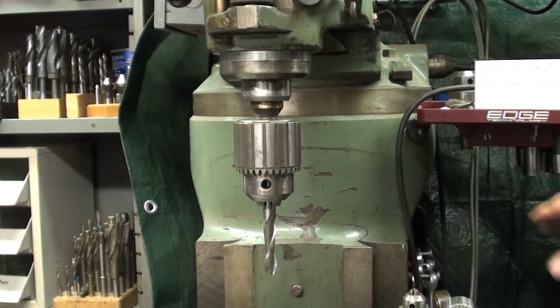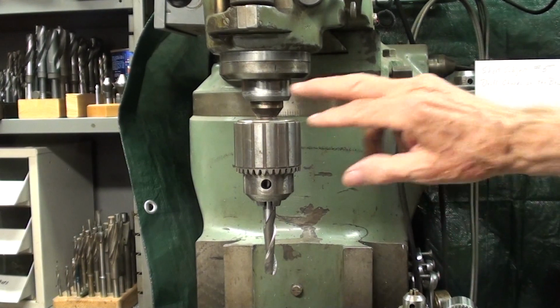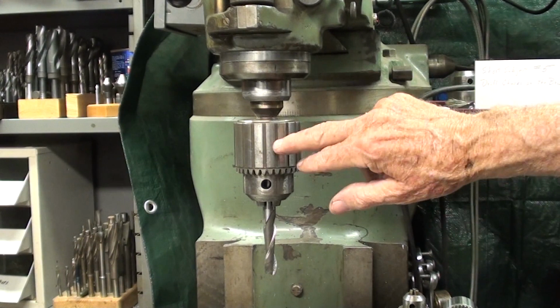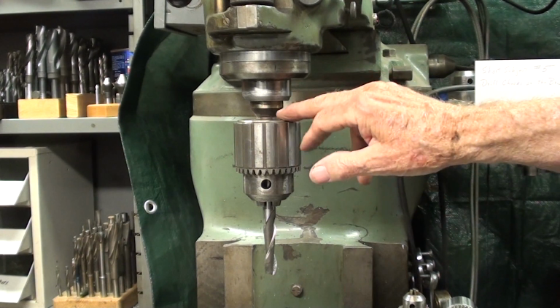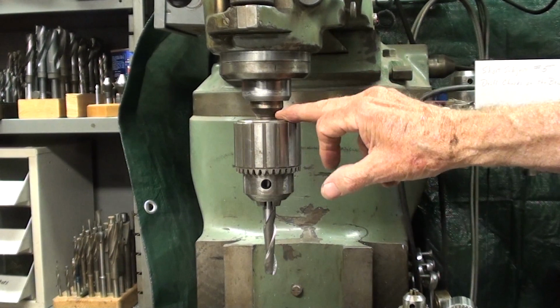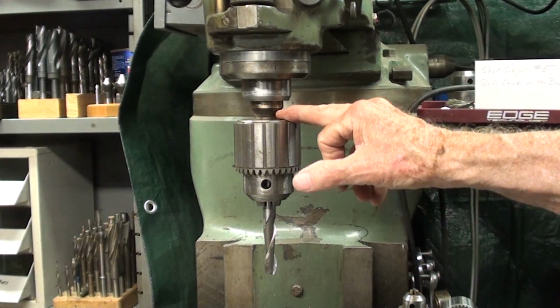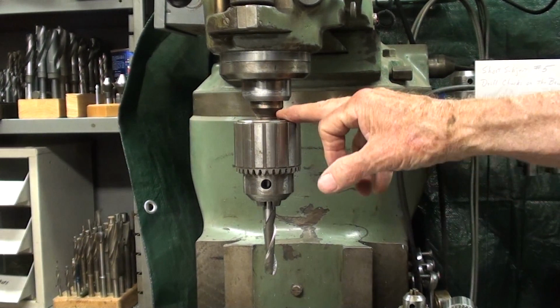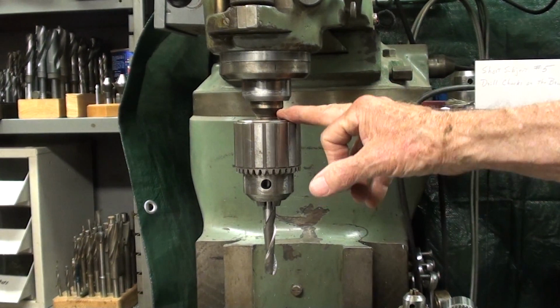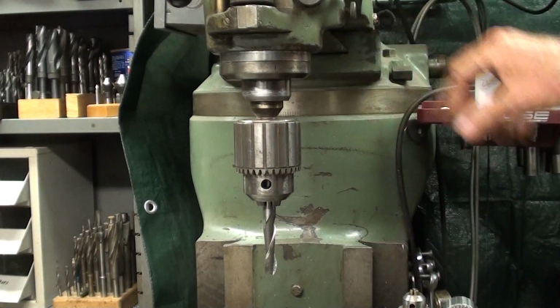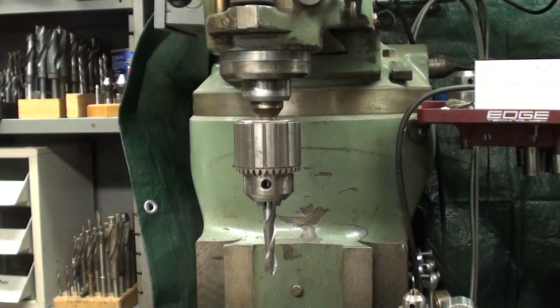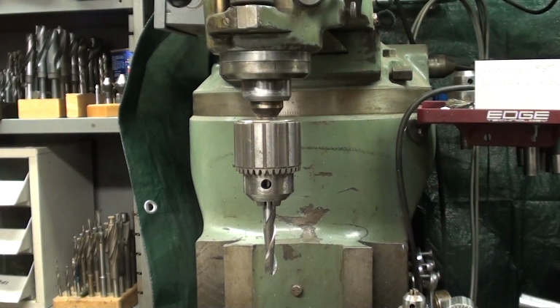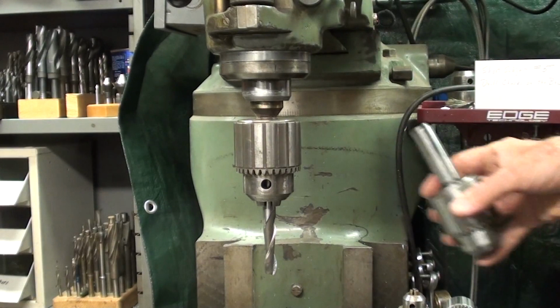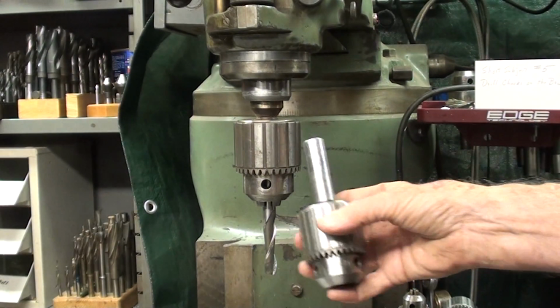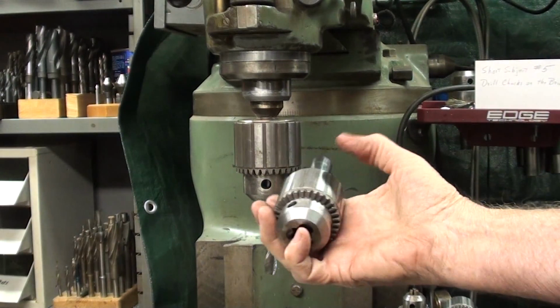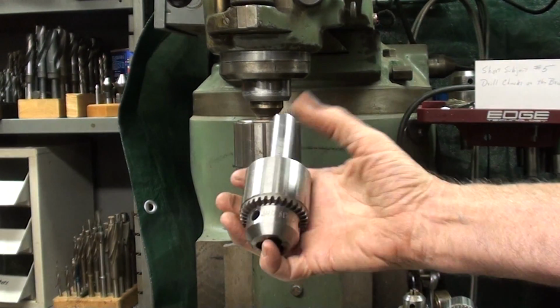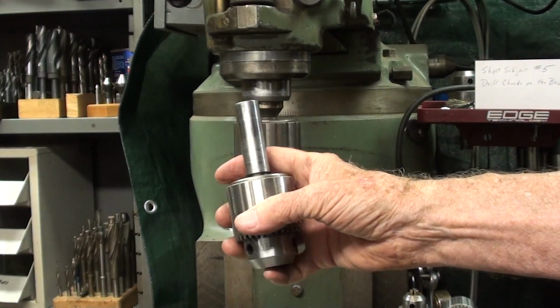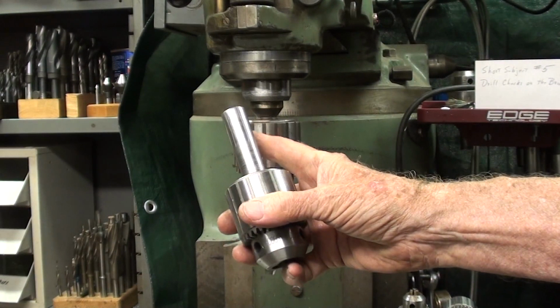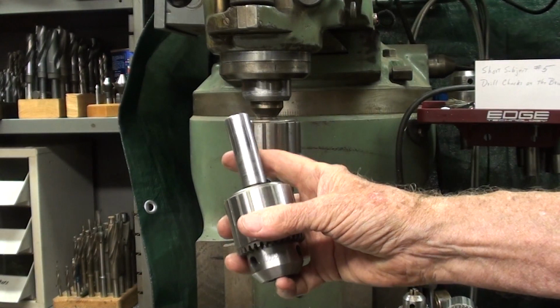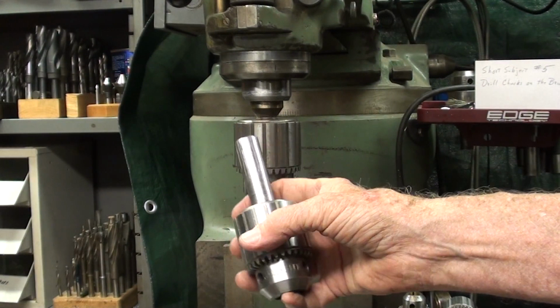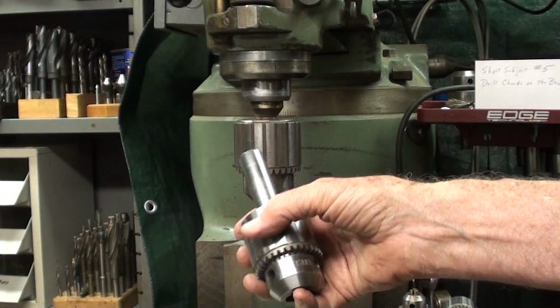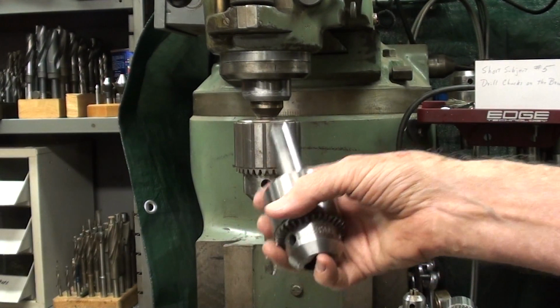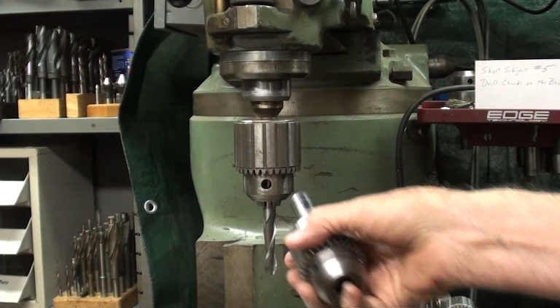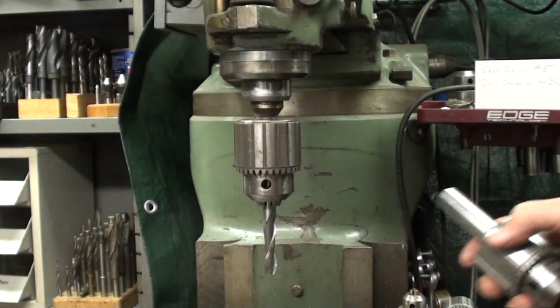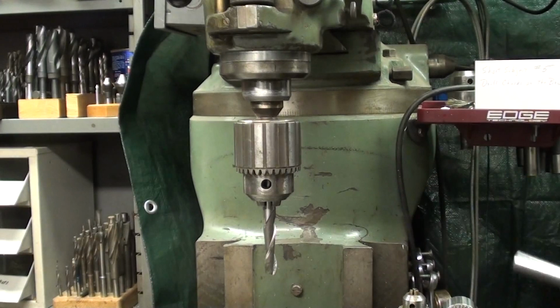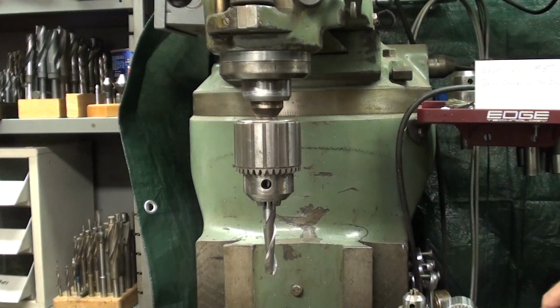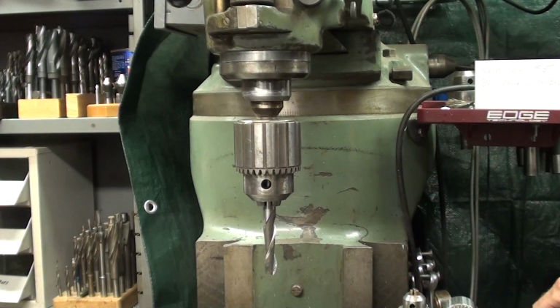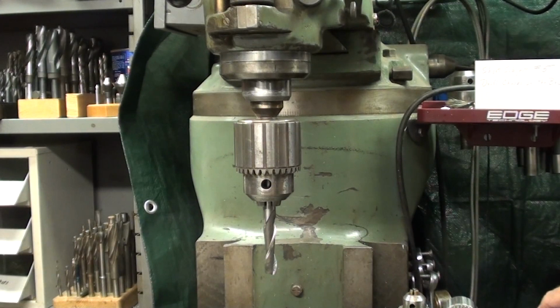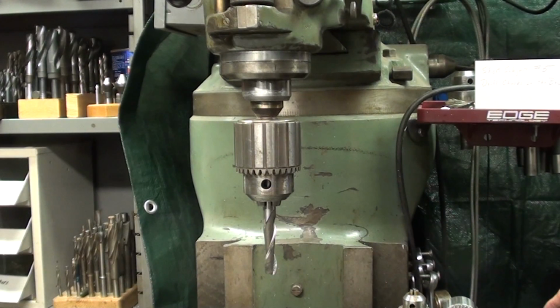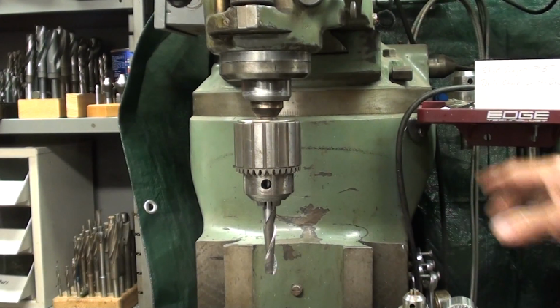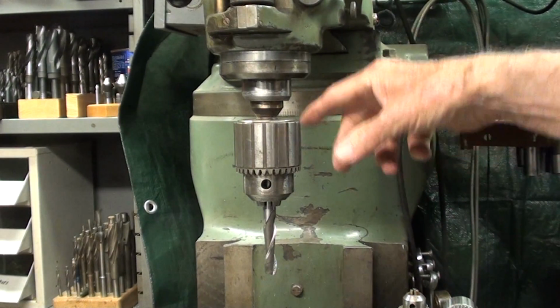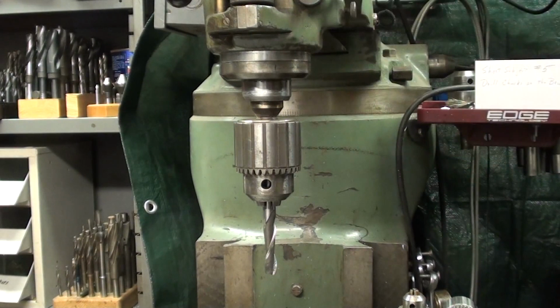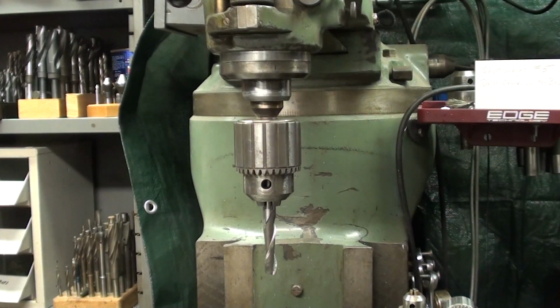Now this drill chuck is held in with an R8 shank, but you may be using drill chucks that have straight shanks or taper shanks and are being held in Bridgeport collets.